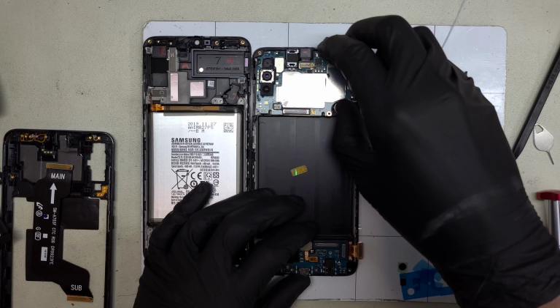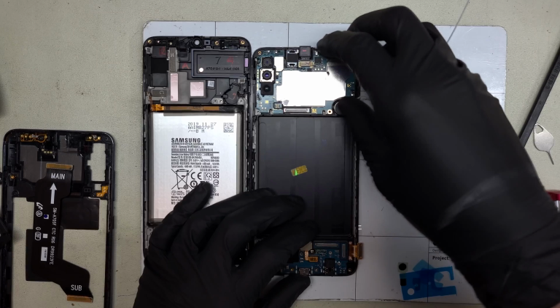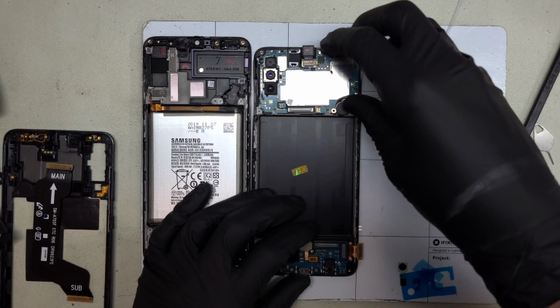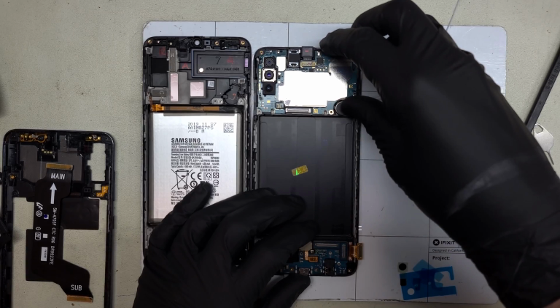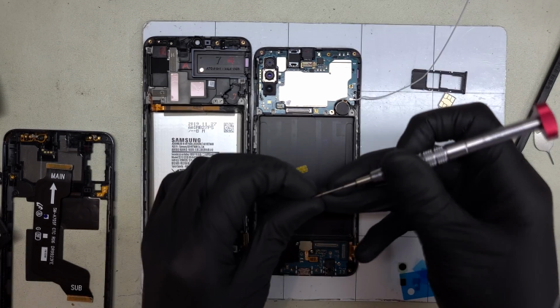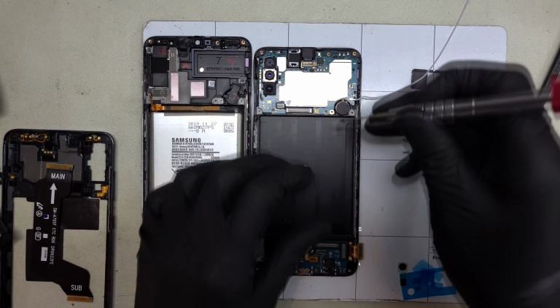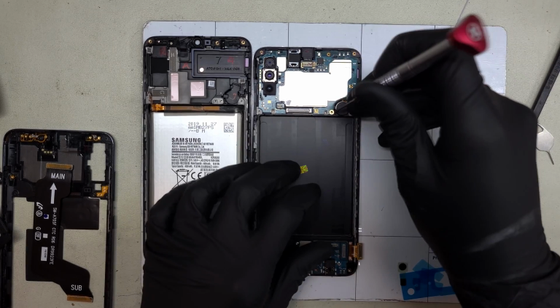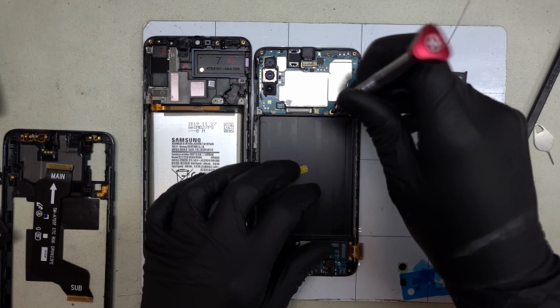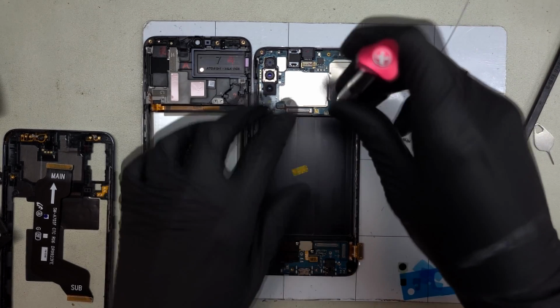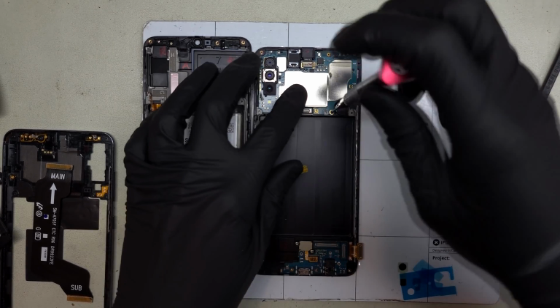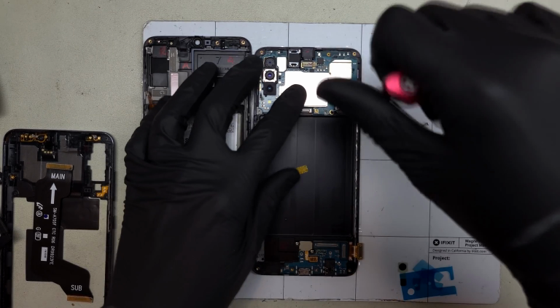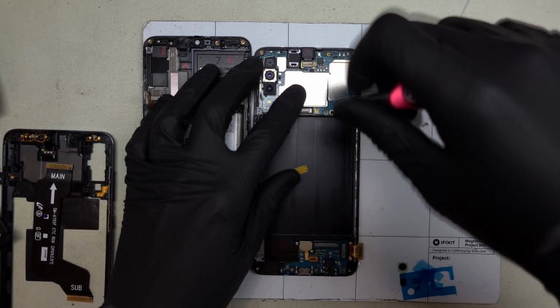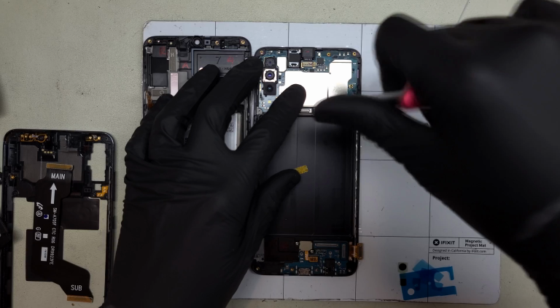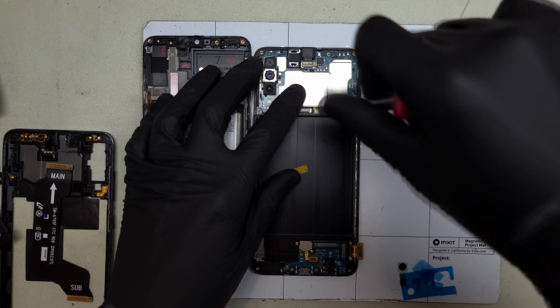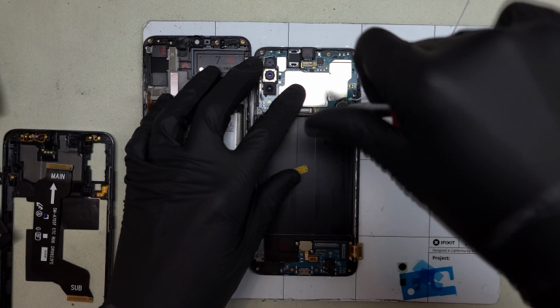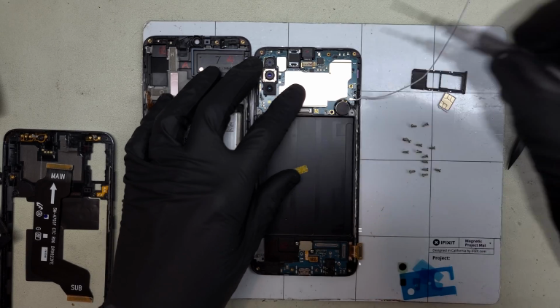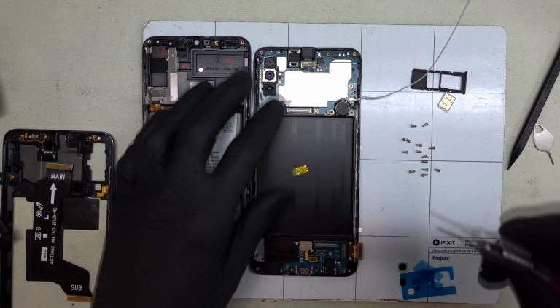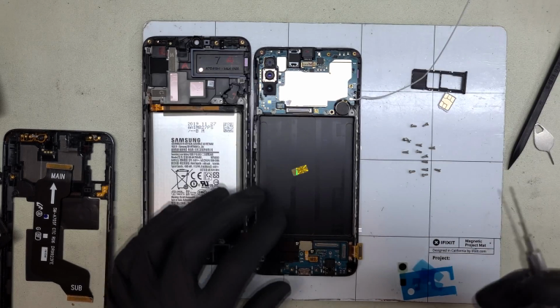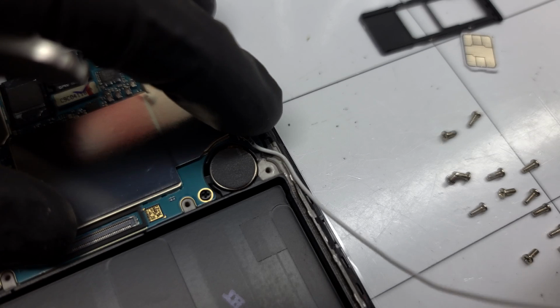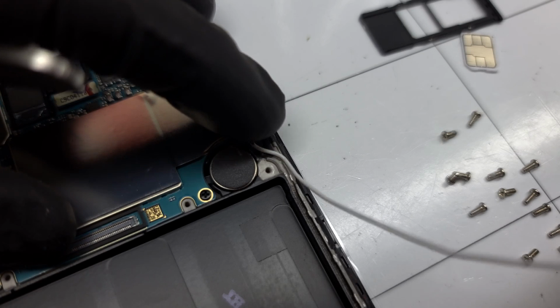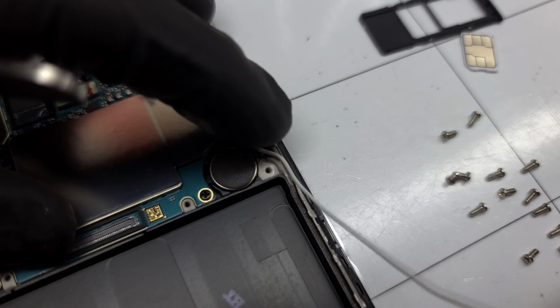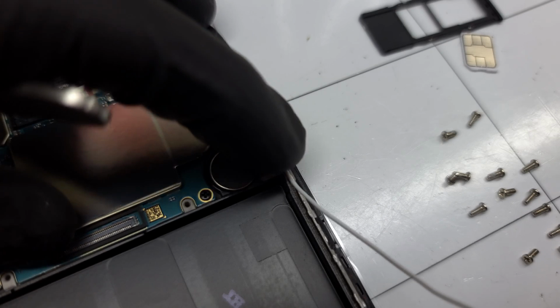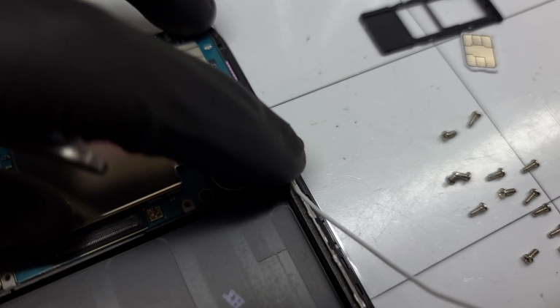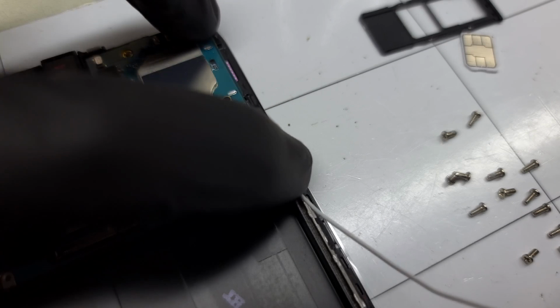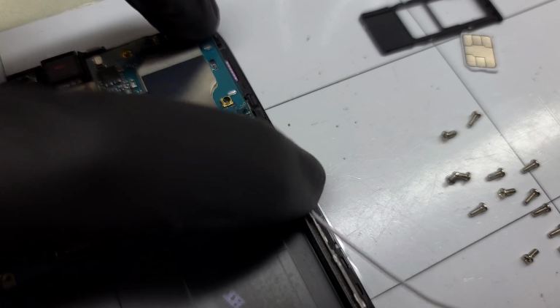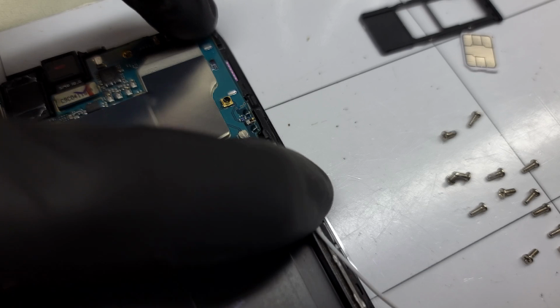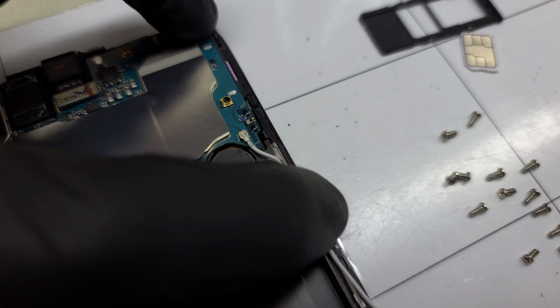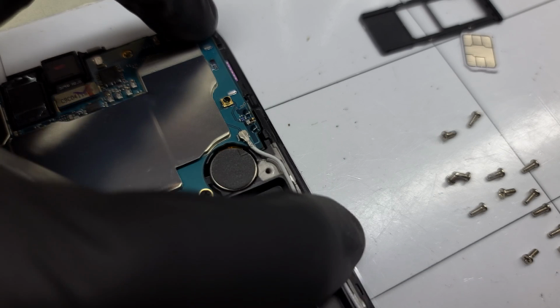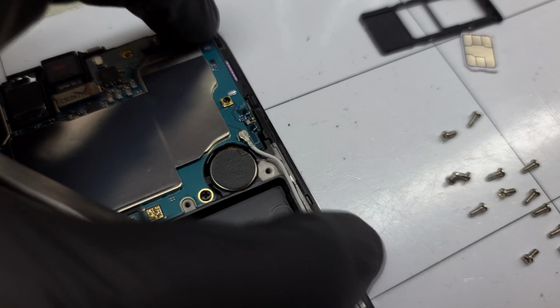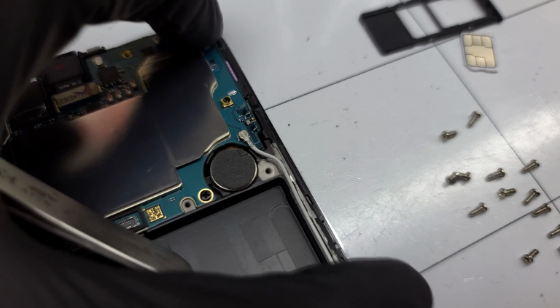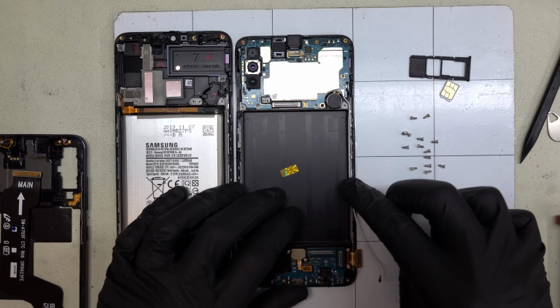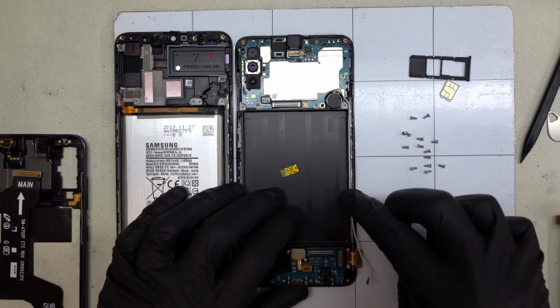I'll drop the main board into its new home and replace the single black board screw. Routing the antenna properly is important for when you reinstall the mid frame — it can get pinched if it's out of the trench.